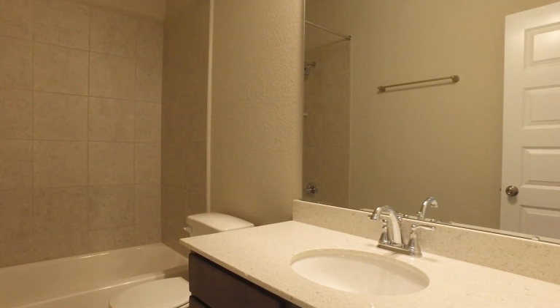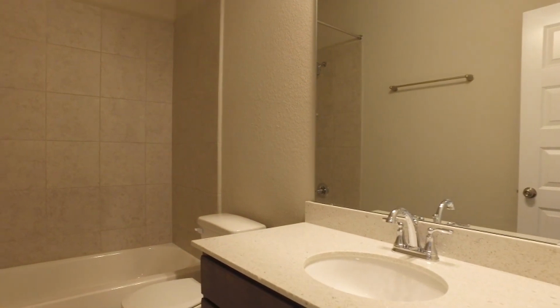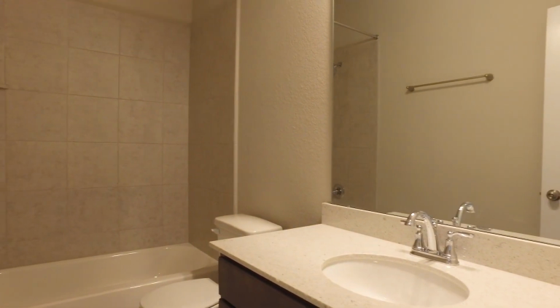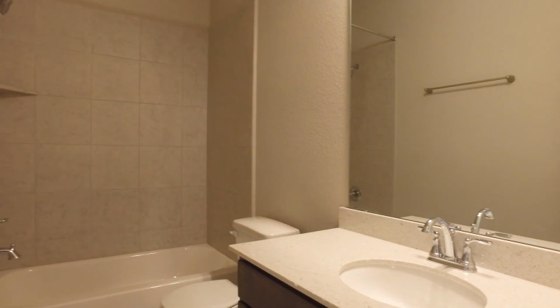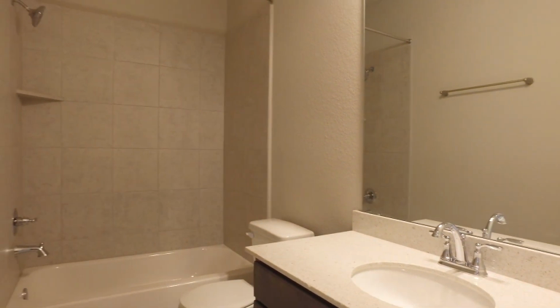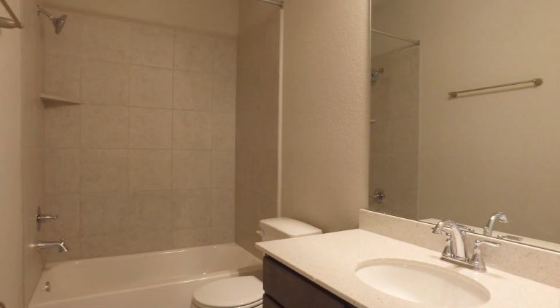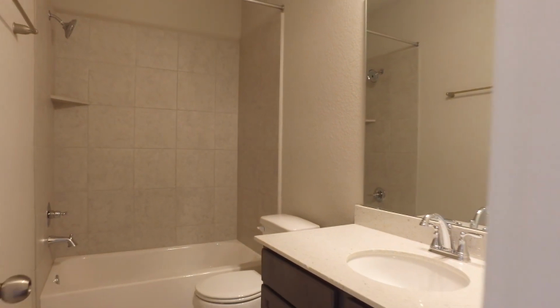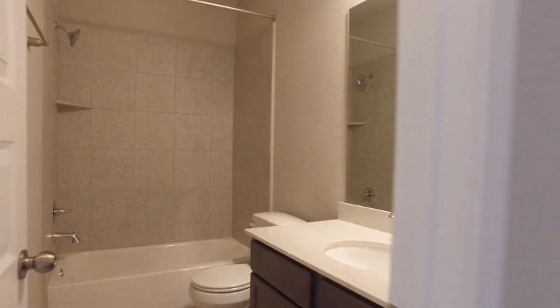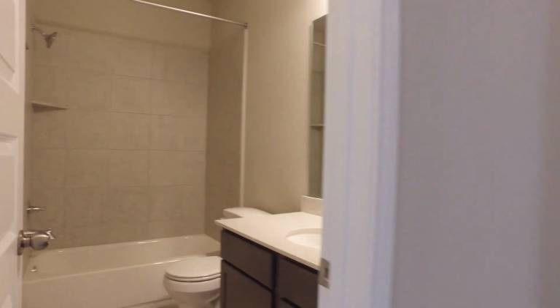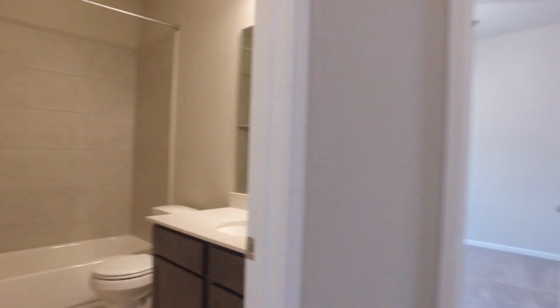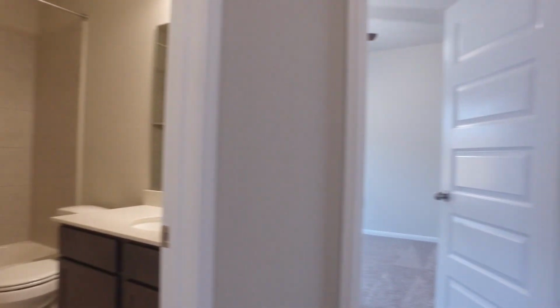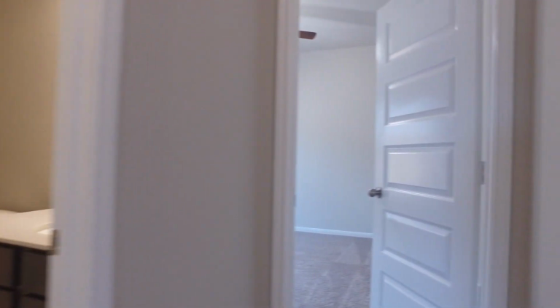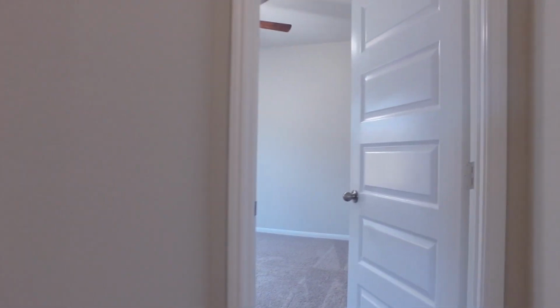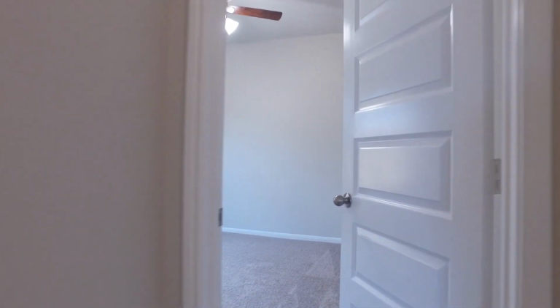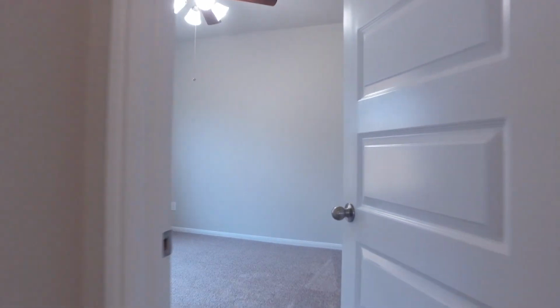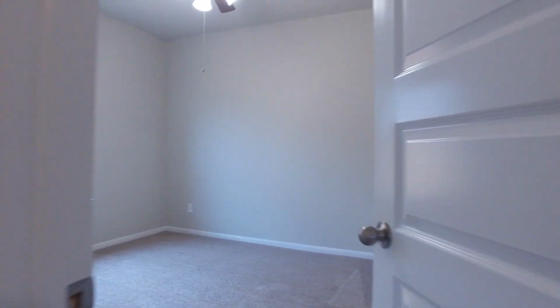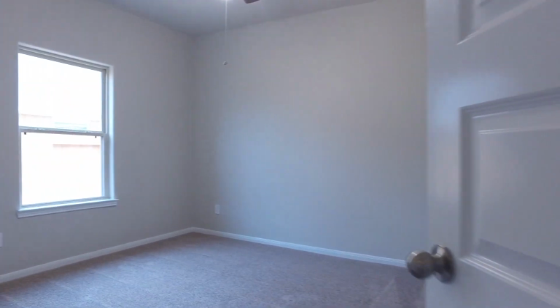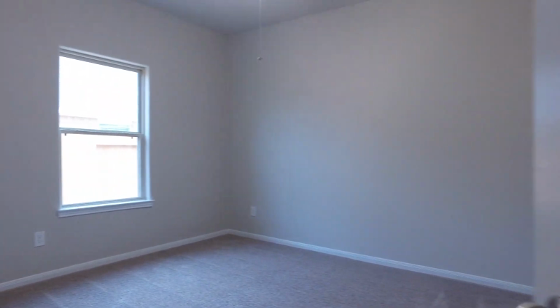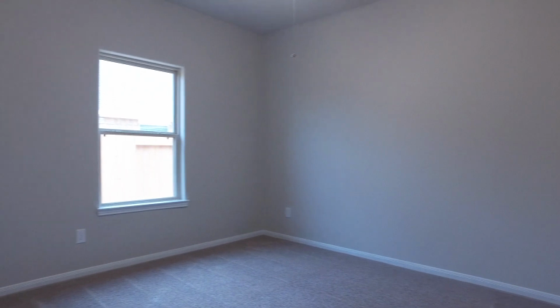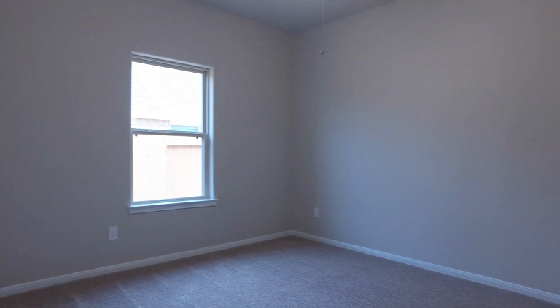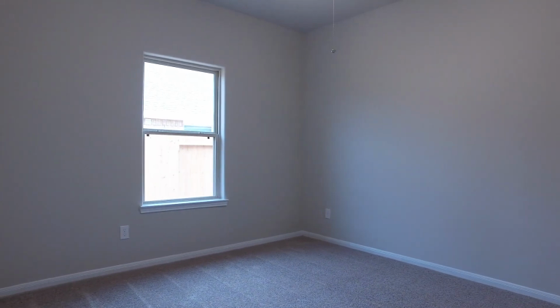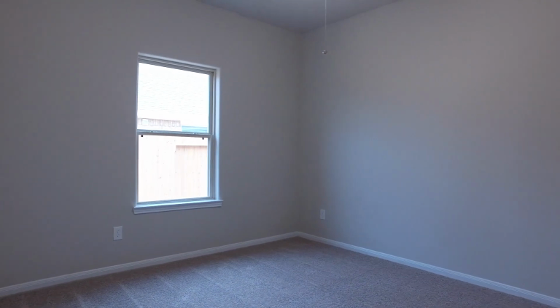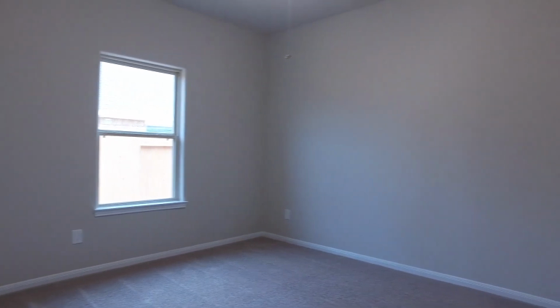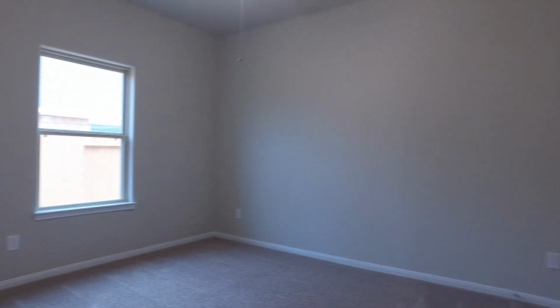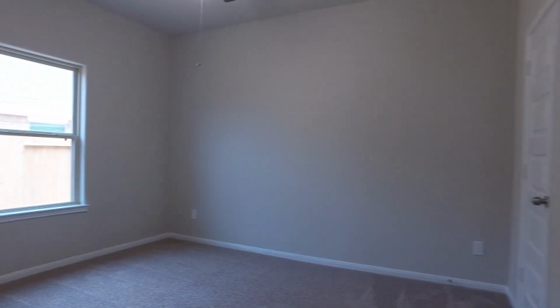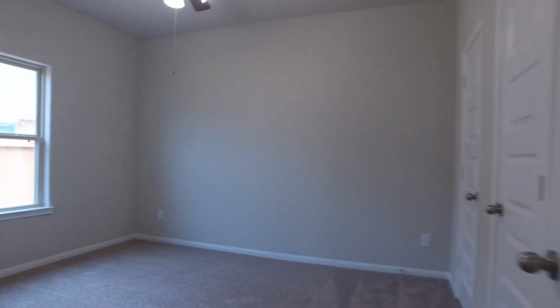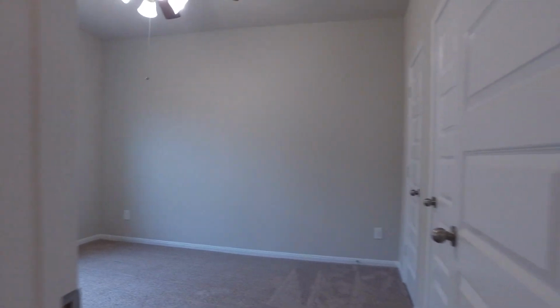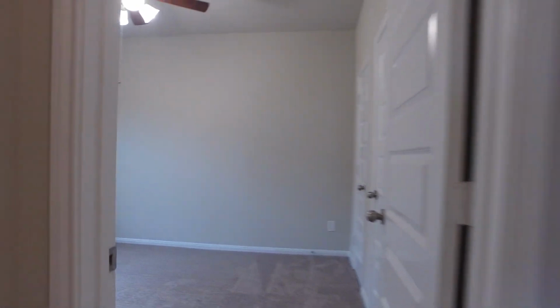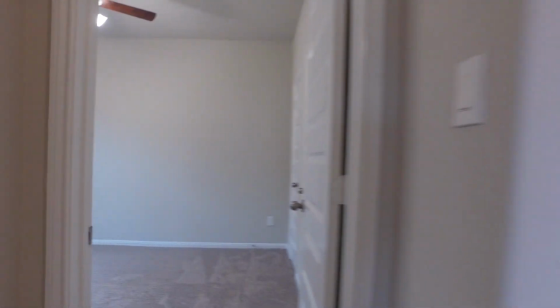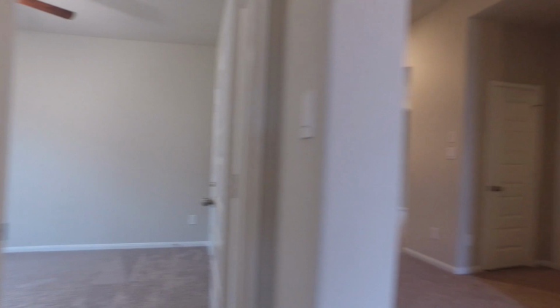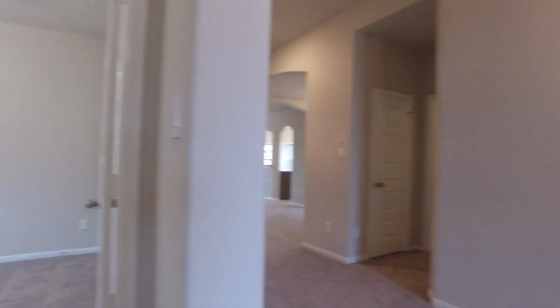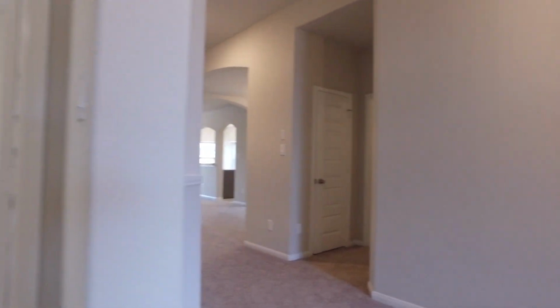This three-bedroom home offers a total of 1,954 square feet of space. Here's one of the beautiful bedrooms — with it being just off the front door next to a full bathroom, it's perfect for any guests that may come to stay.